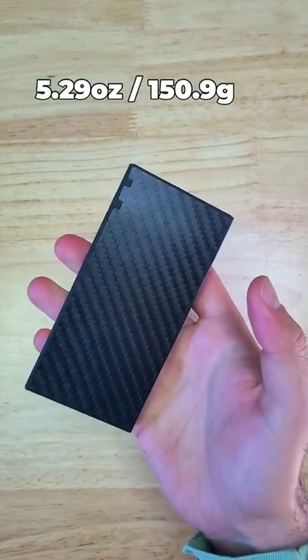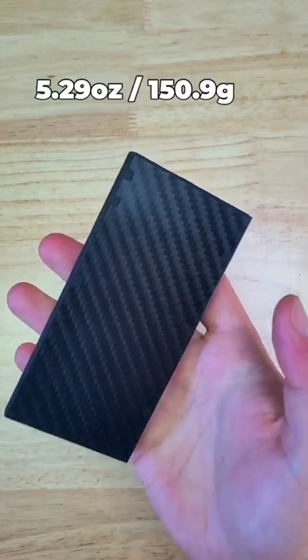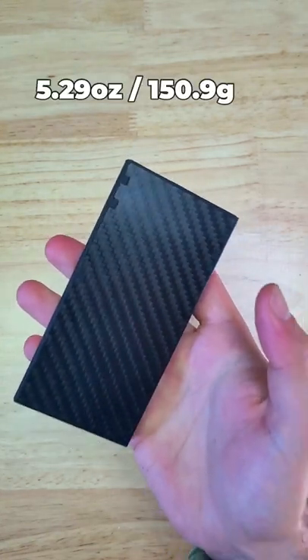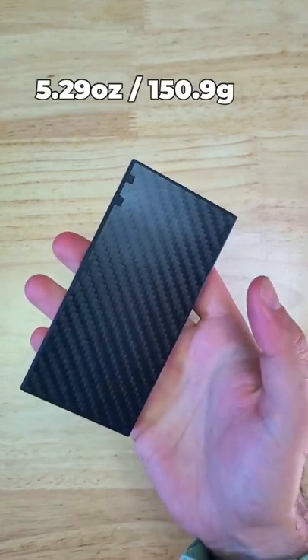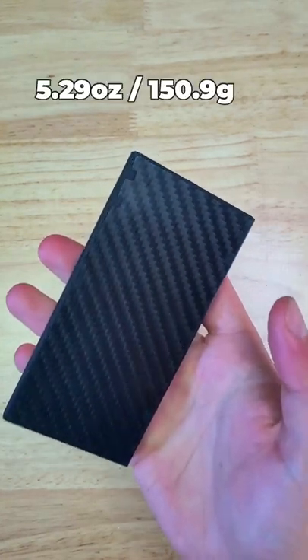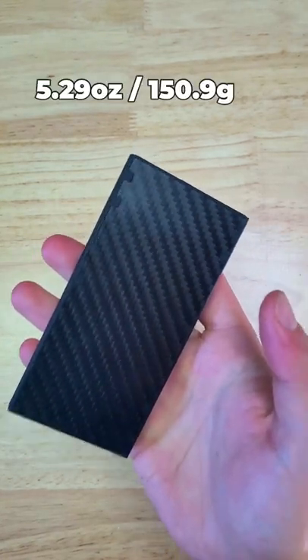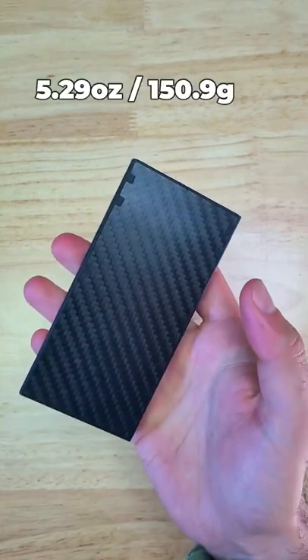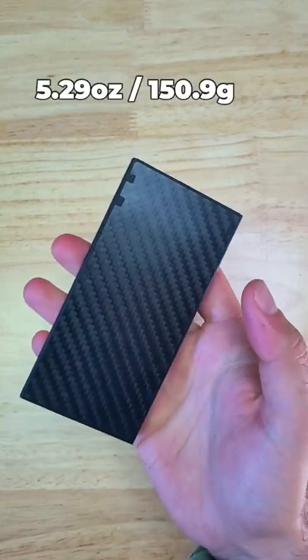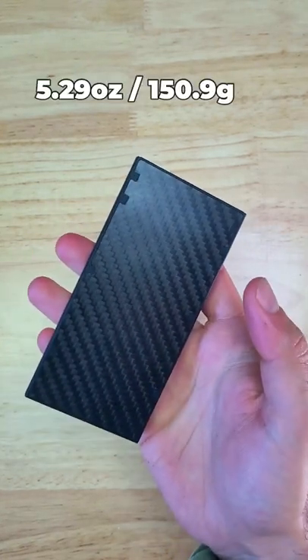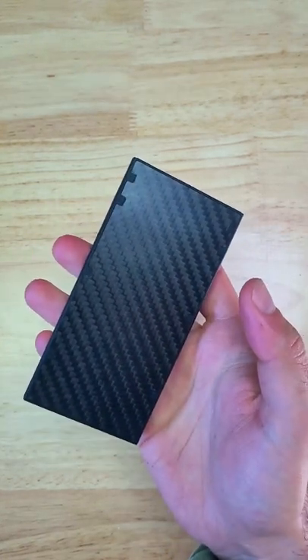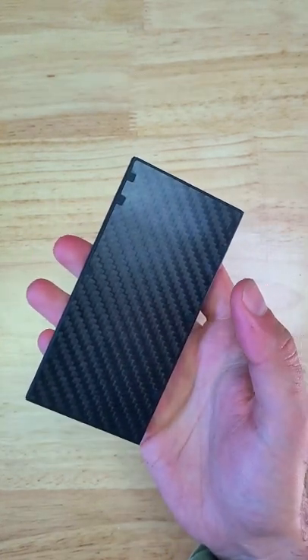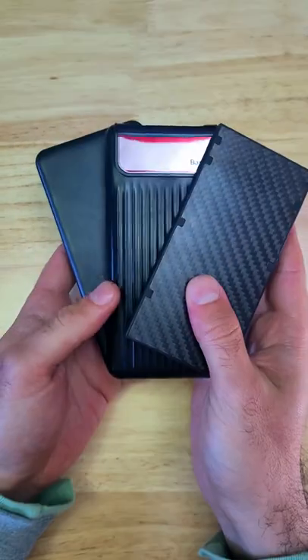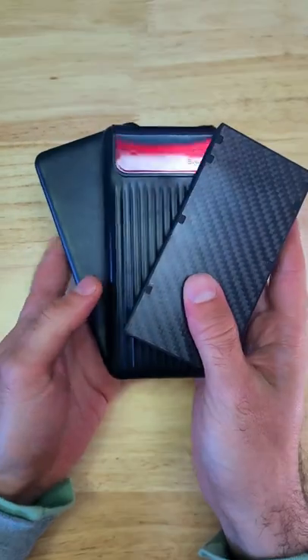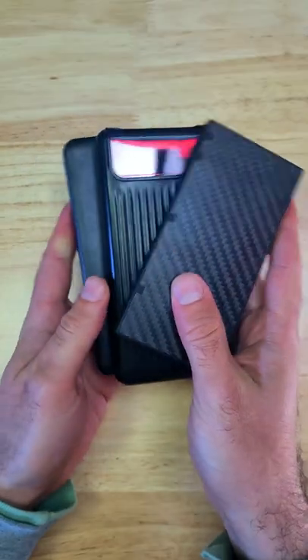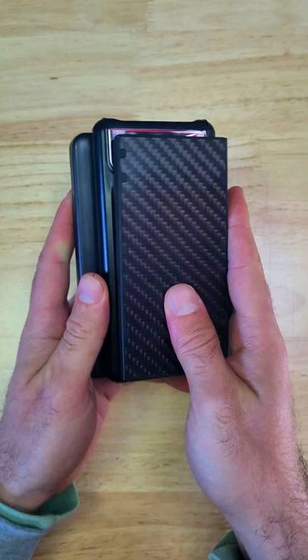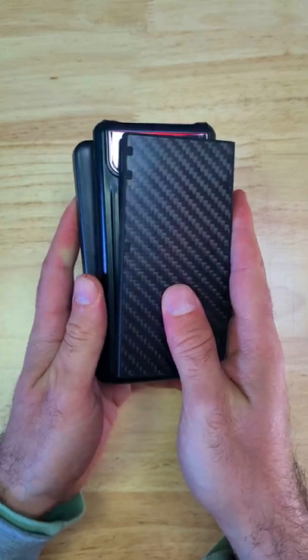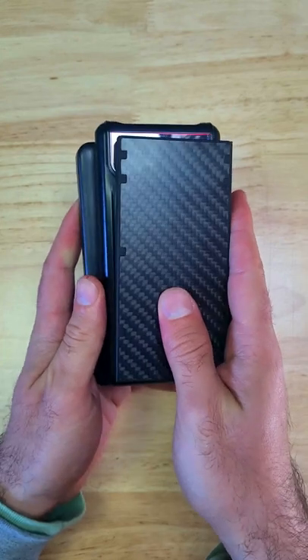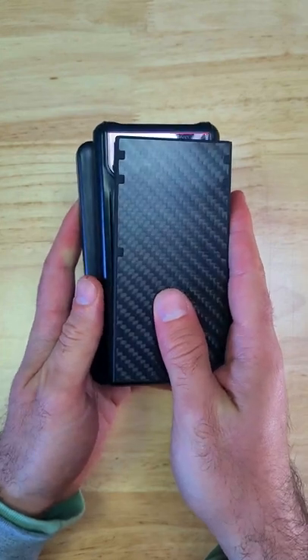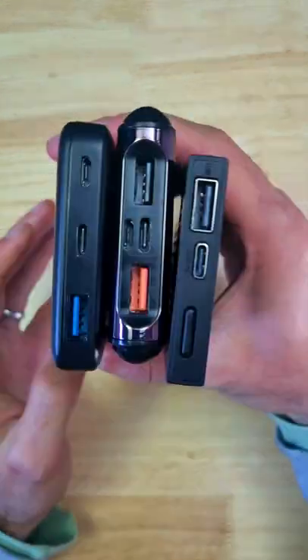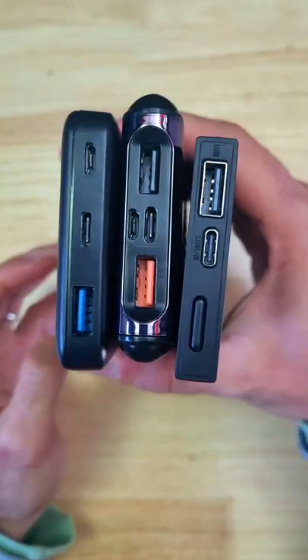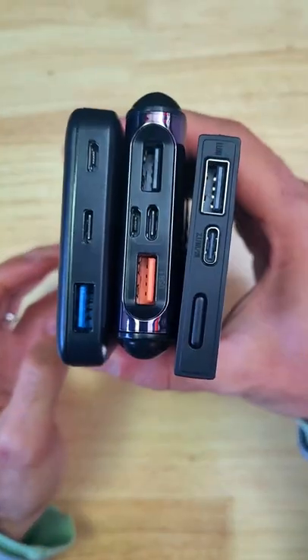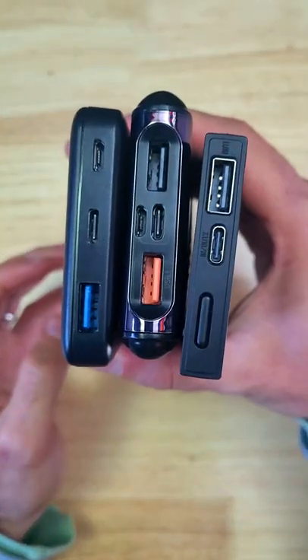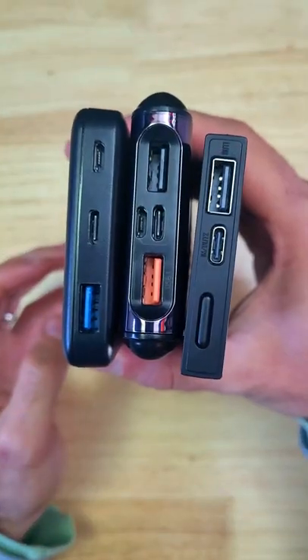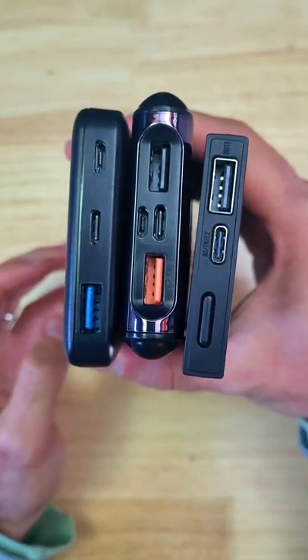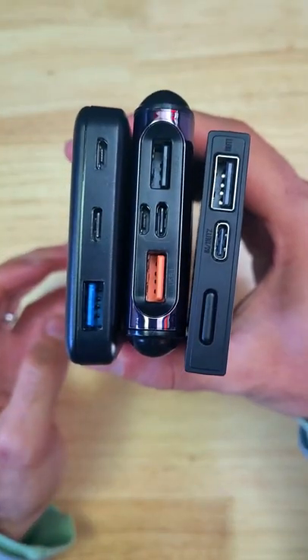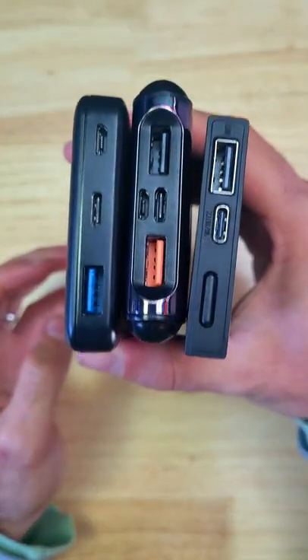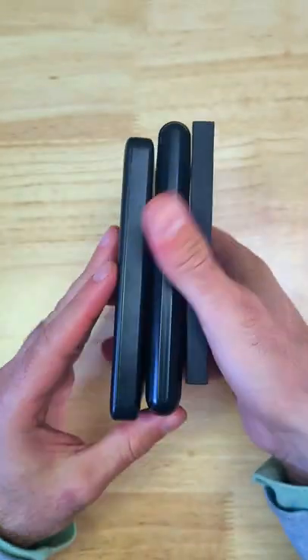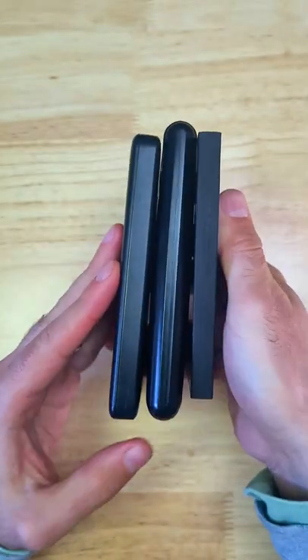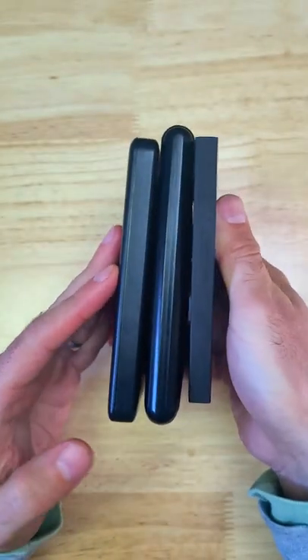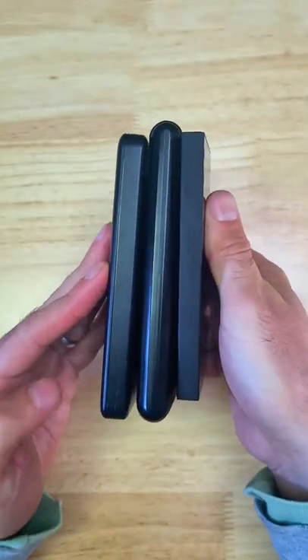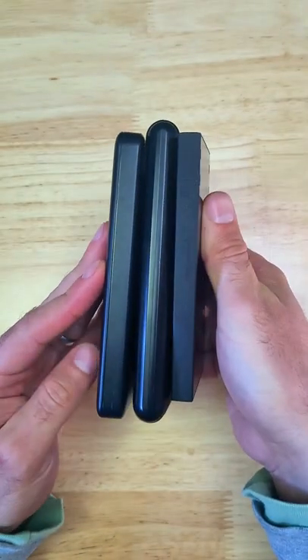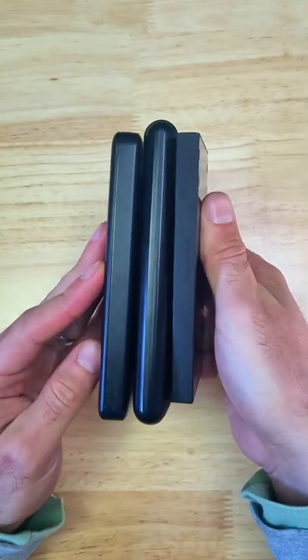It weighs just 5.29 ounces, making it 40% lighter than most other power banks, and here it is next to a few other 10,000 milliamp hour power banks for scale.